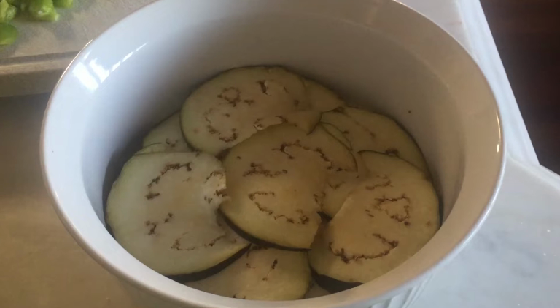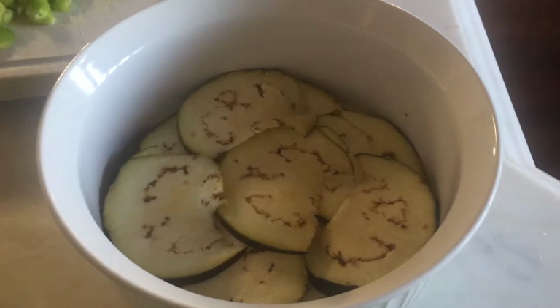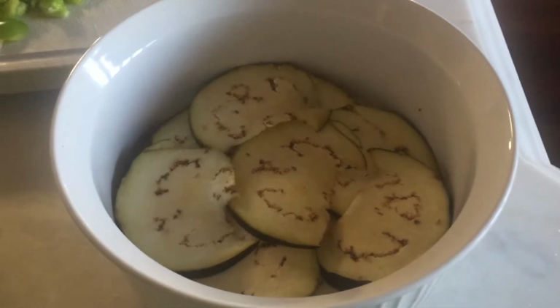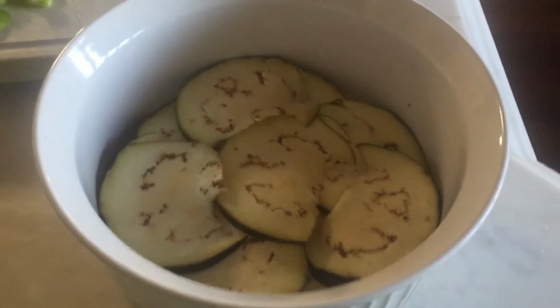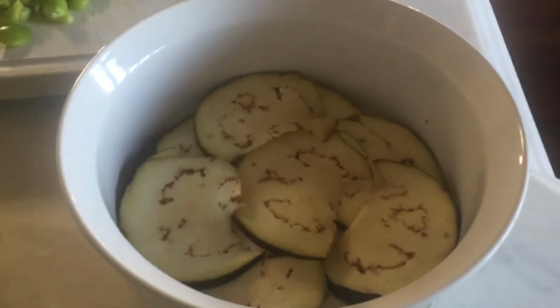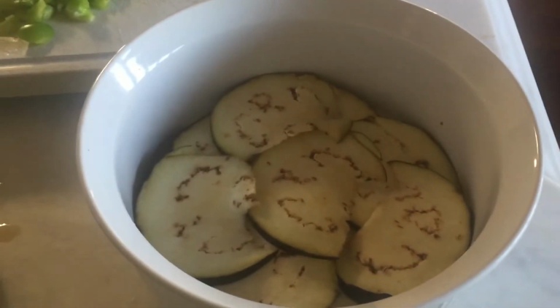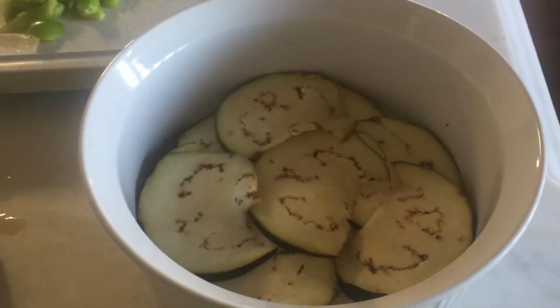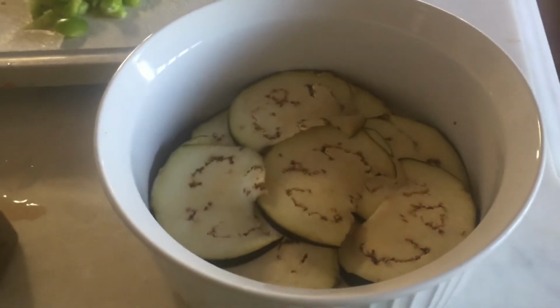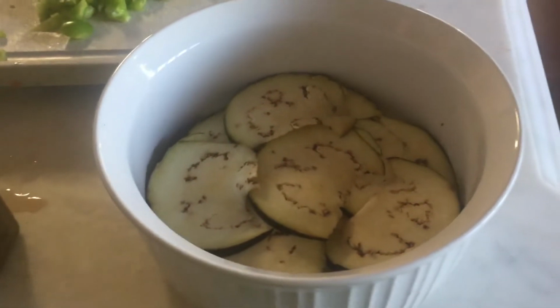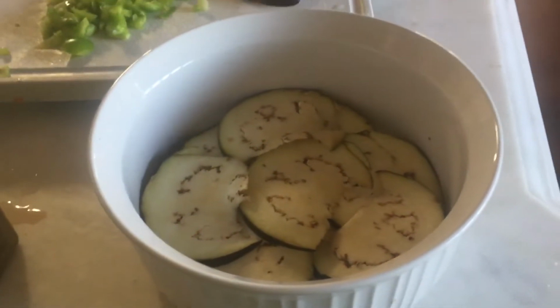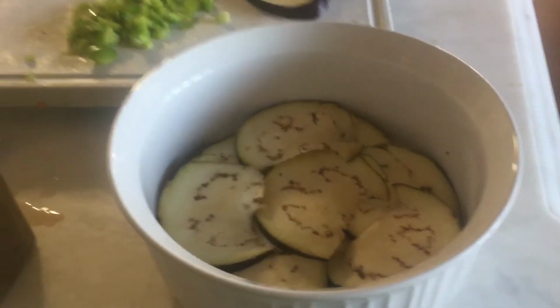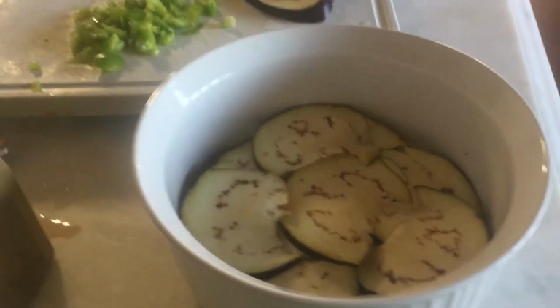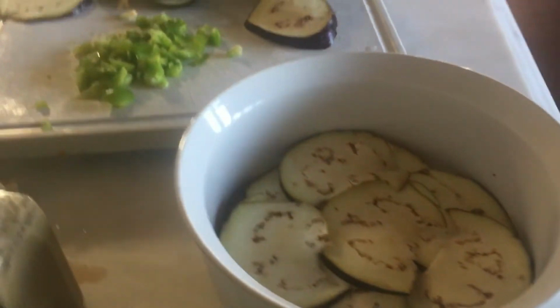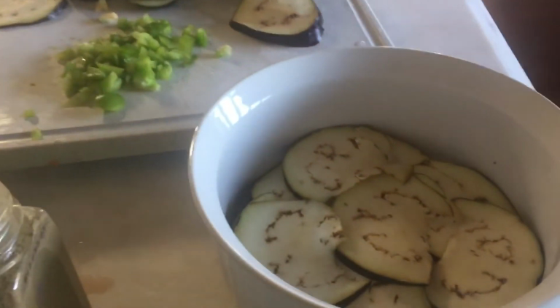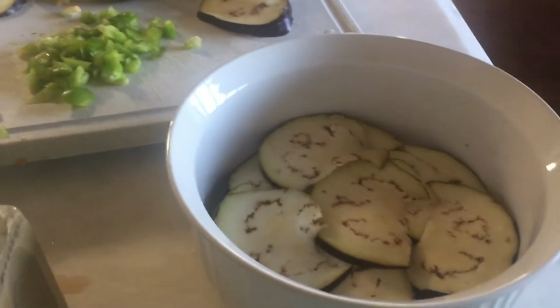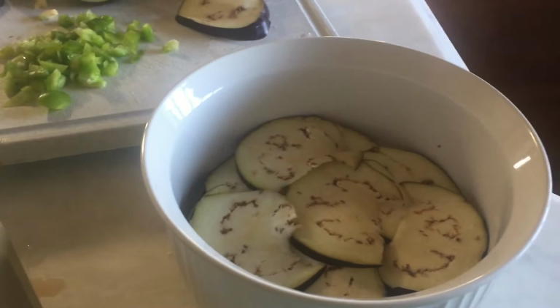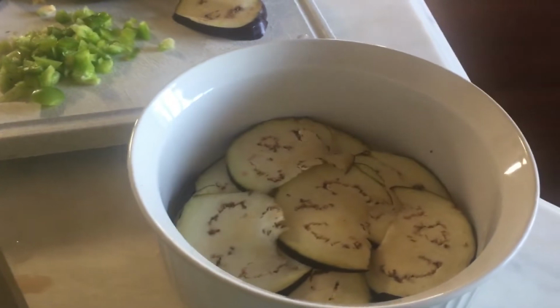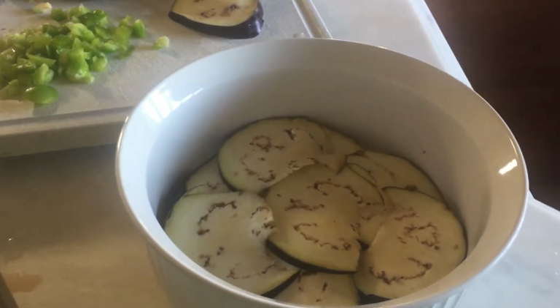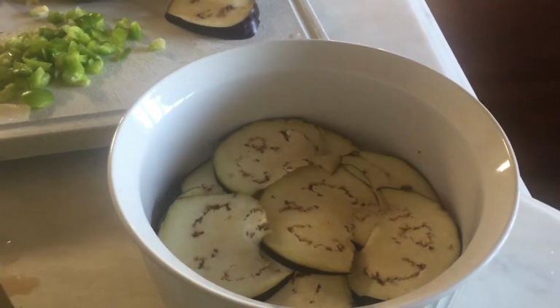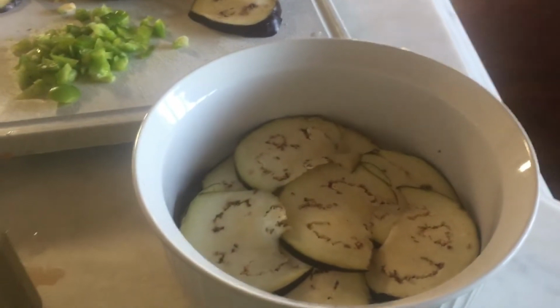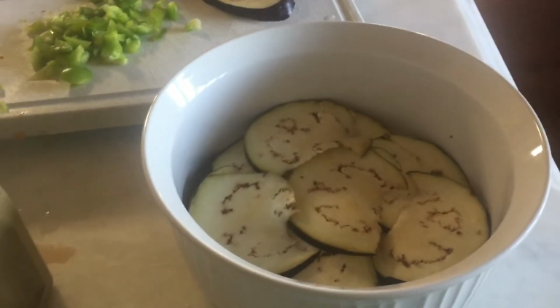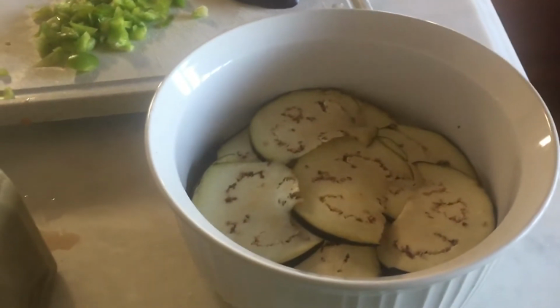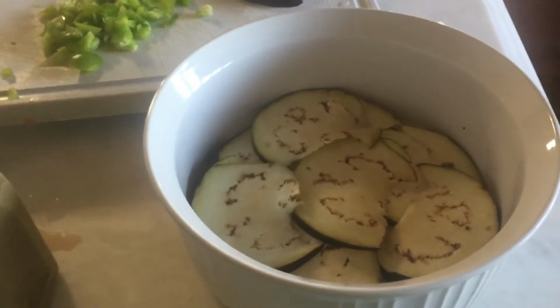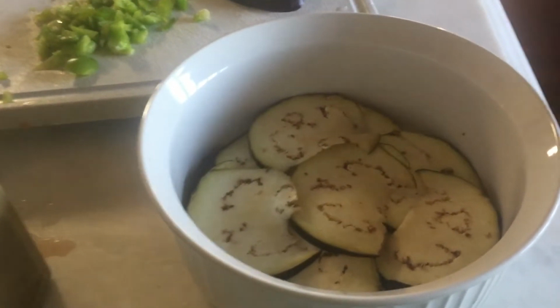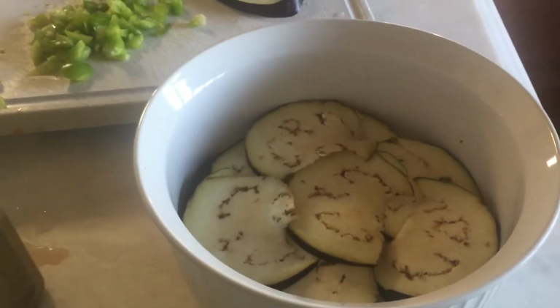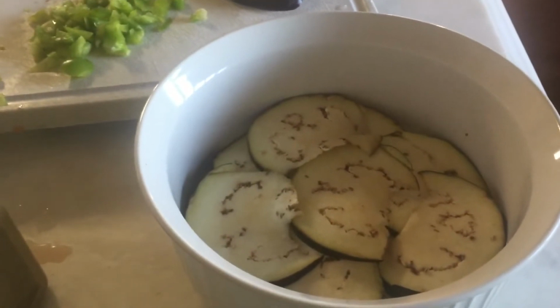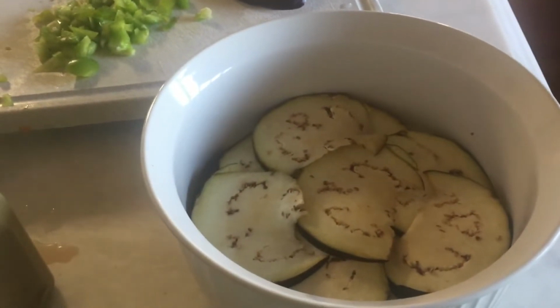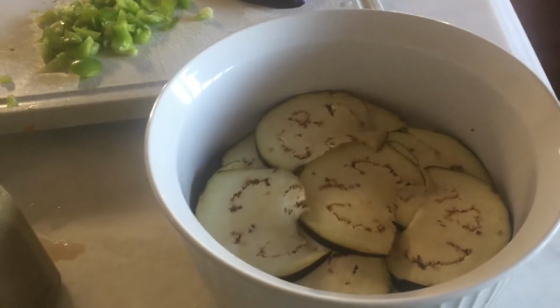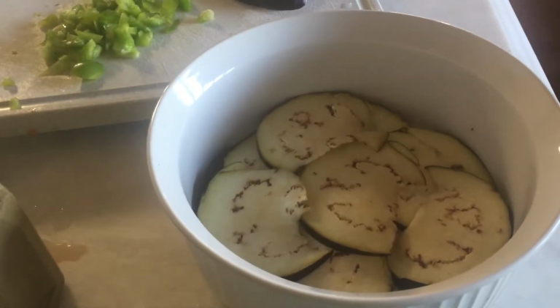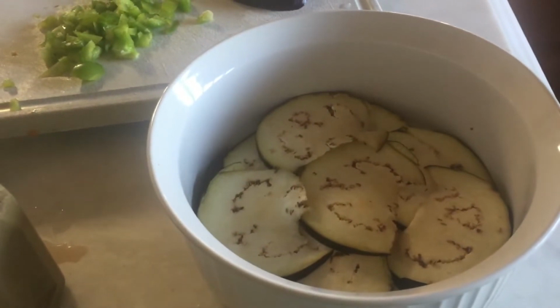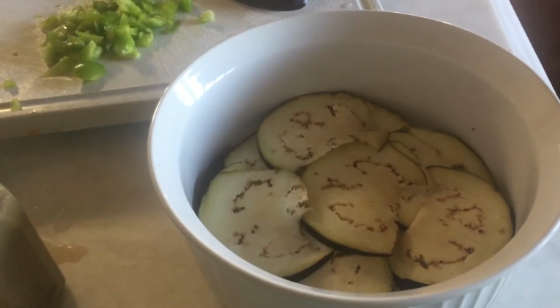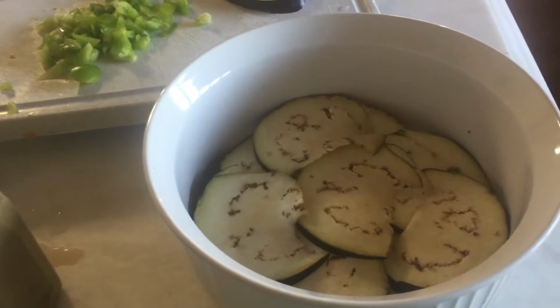Hey everyone, how are y'all doing? Good, I hope. I'm making my eggplant — this is round two. I did a batch a couple days ago and I want to use this eggplant up.